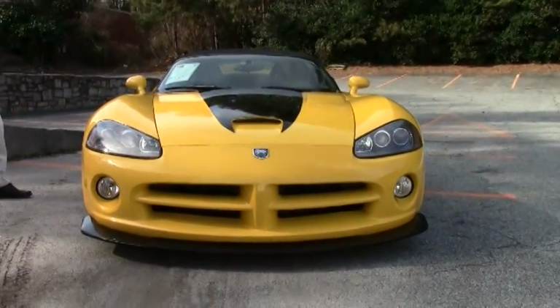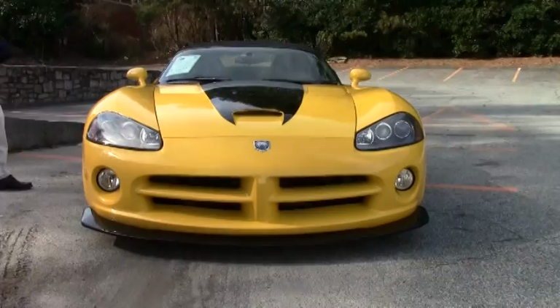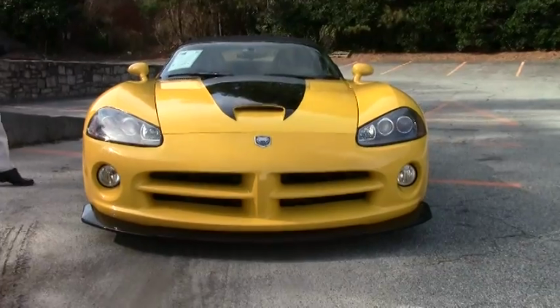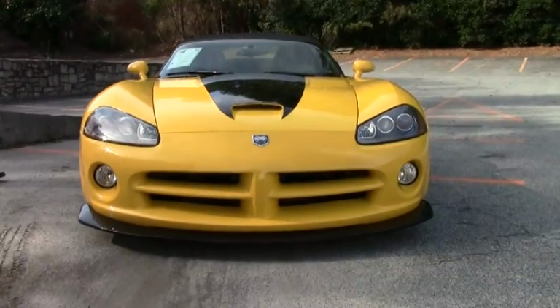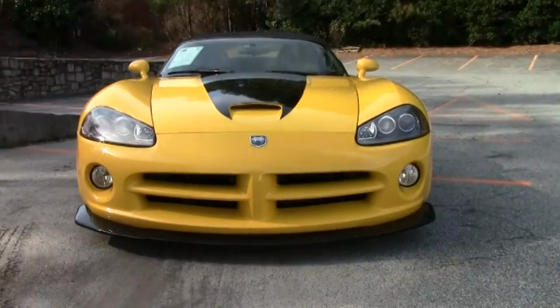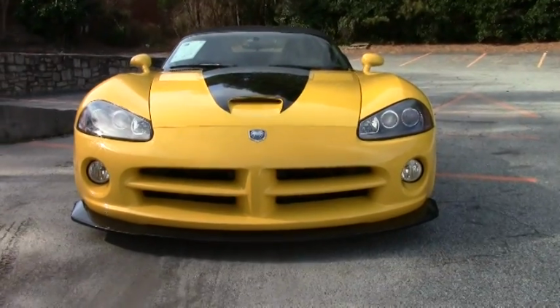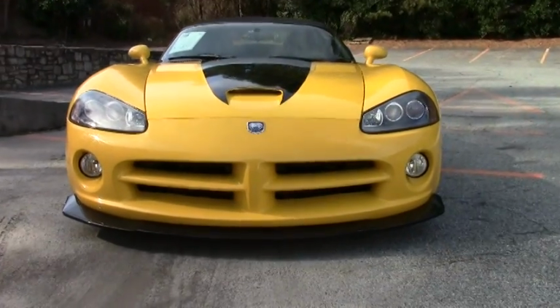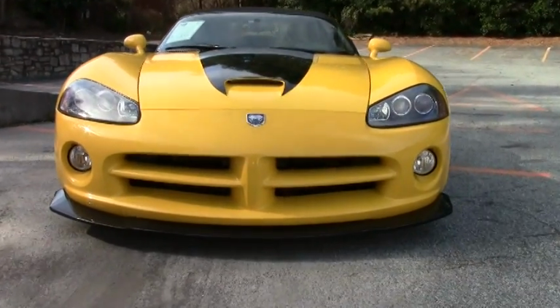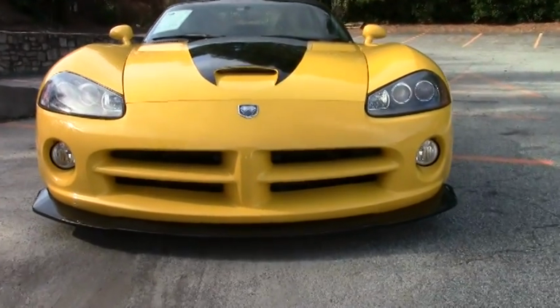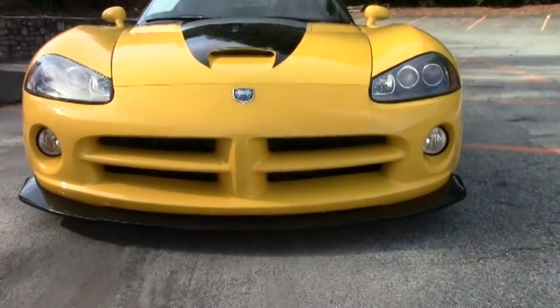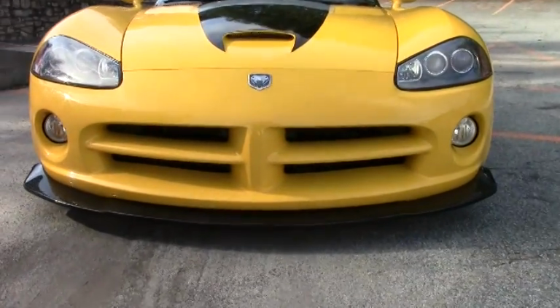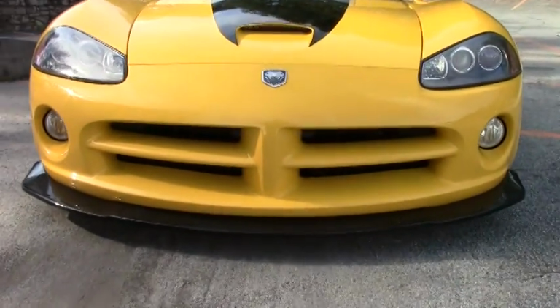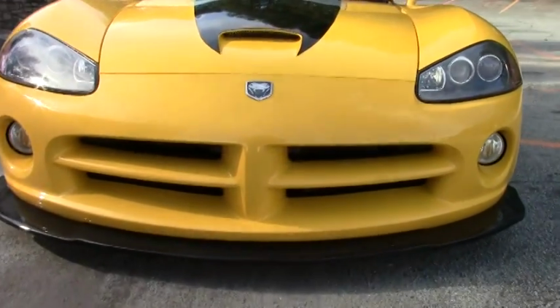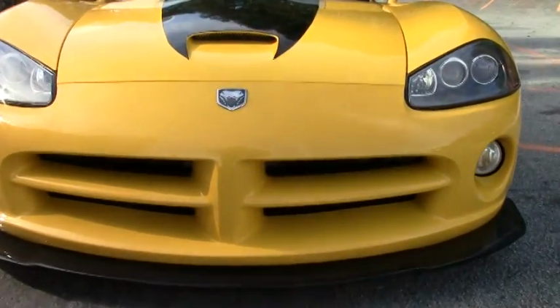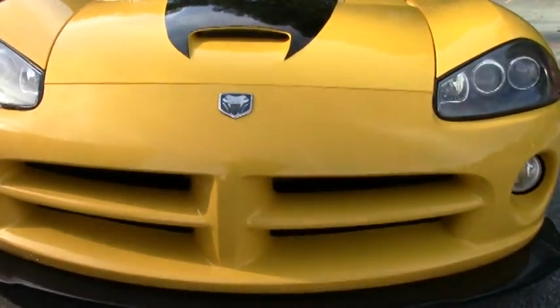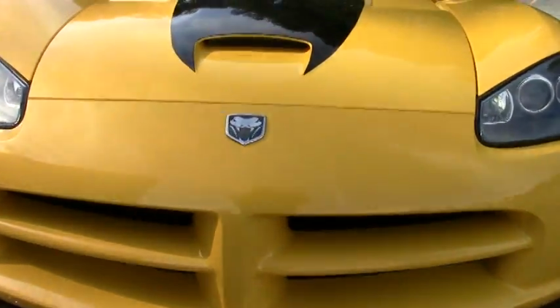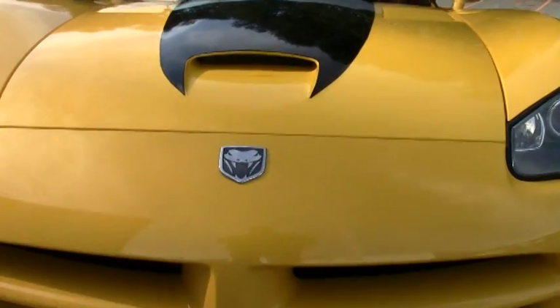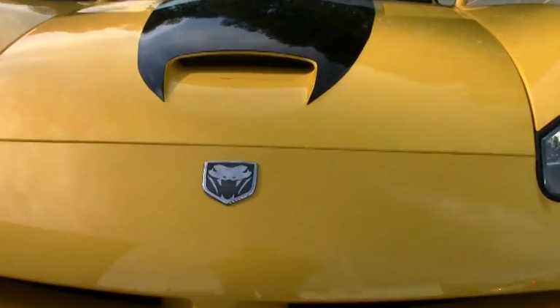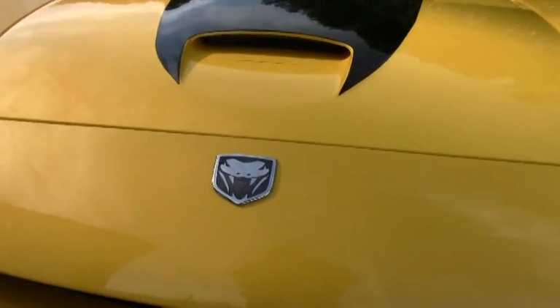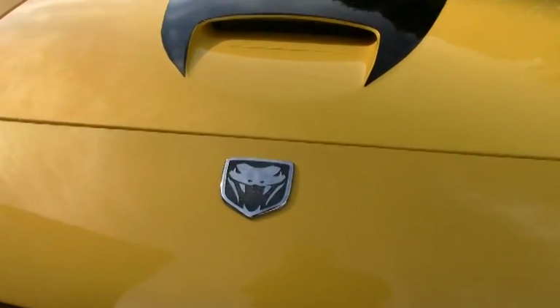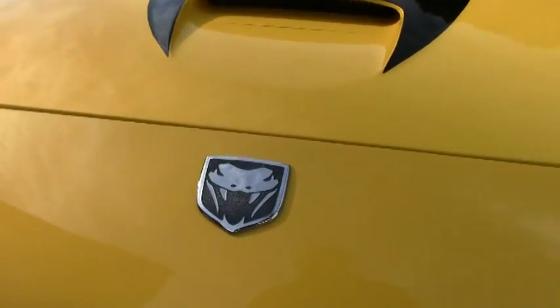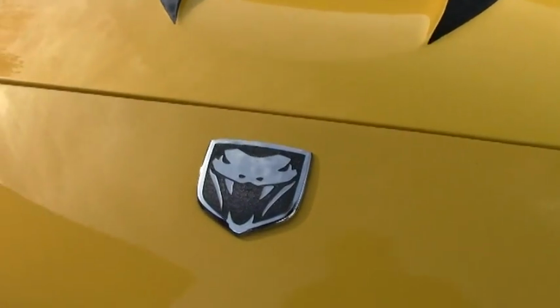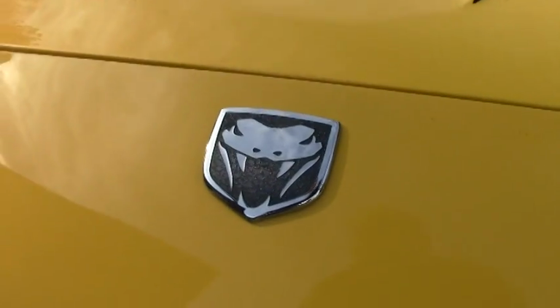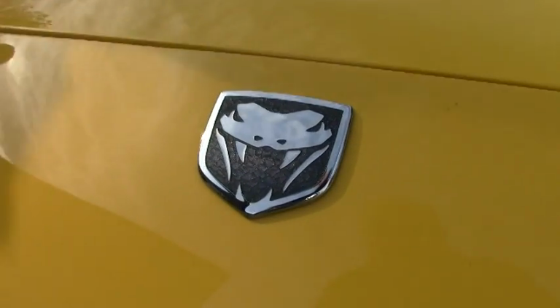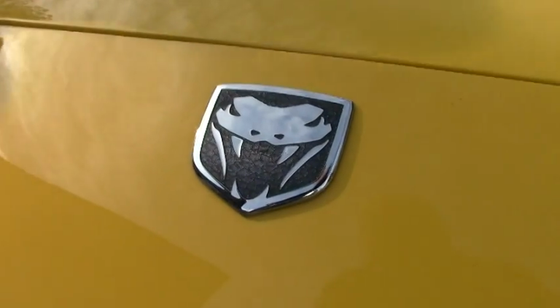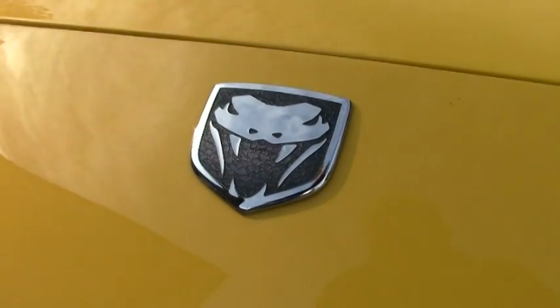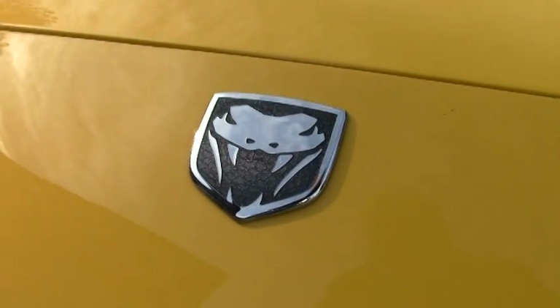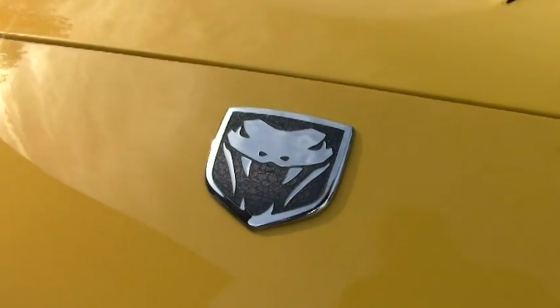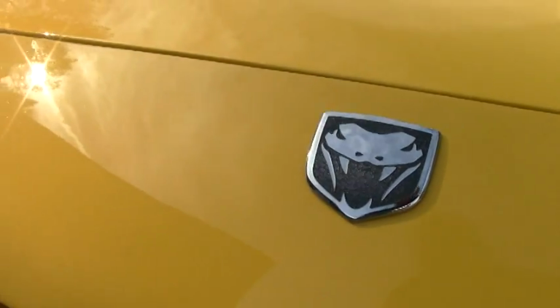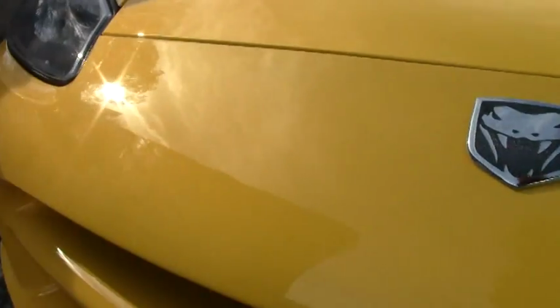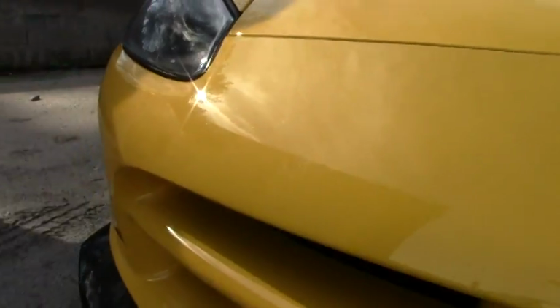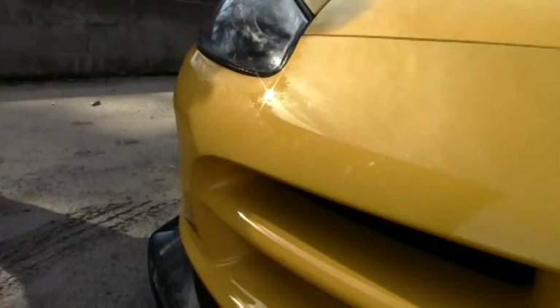This Viper, in the bright yellow with the black, he added carbon fiber touches around the base of the car and the valances. It's a showstopper.